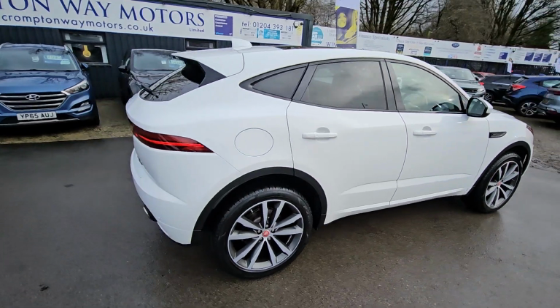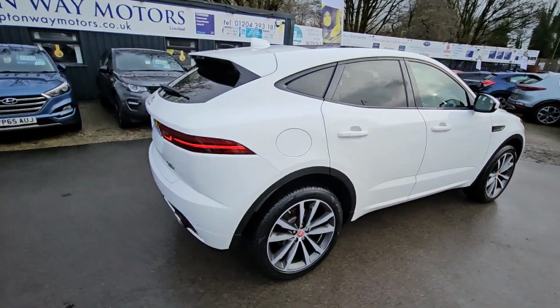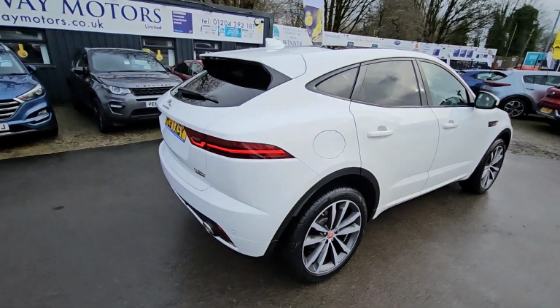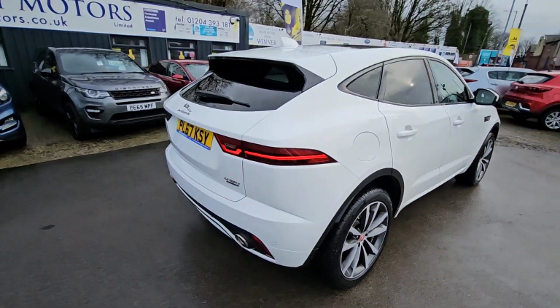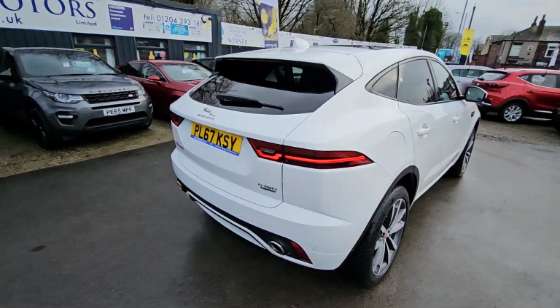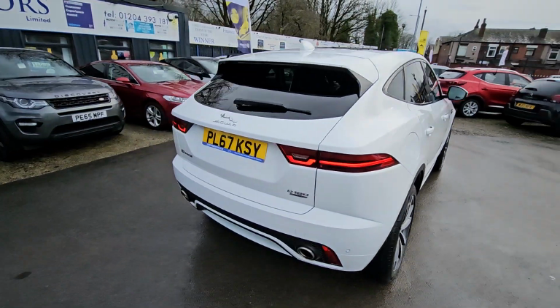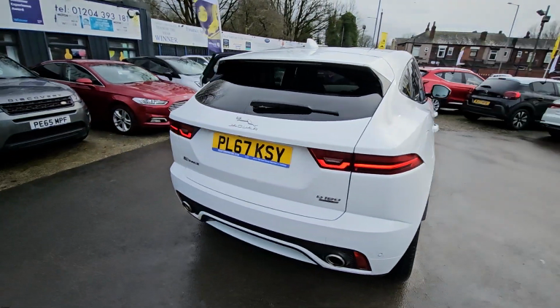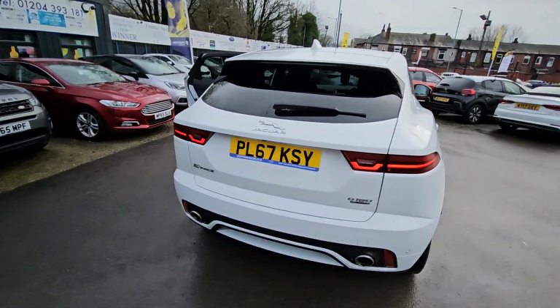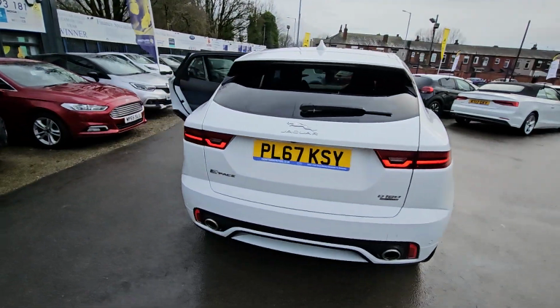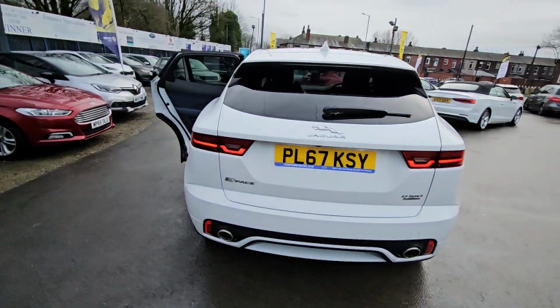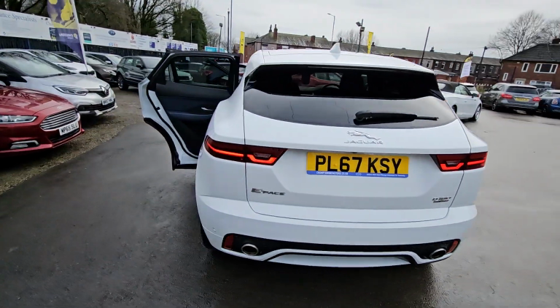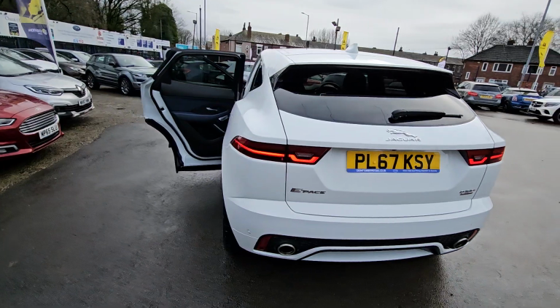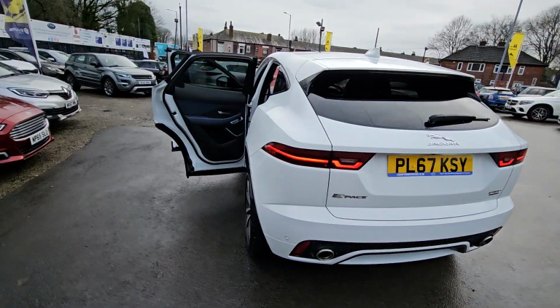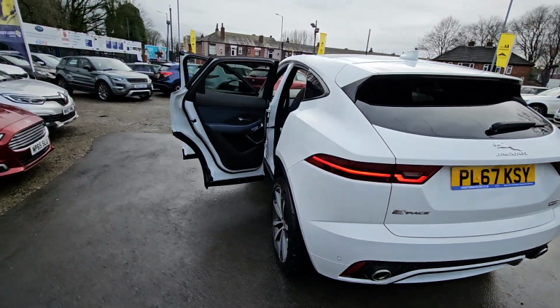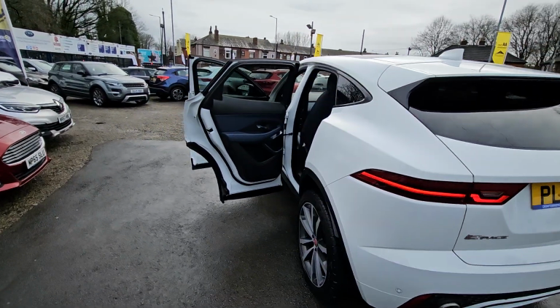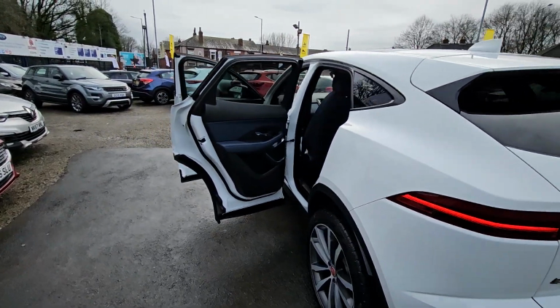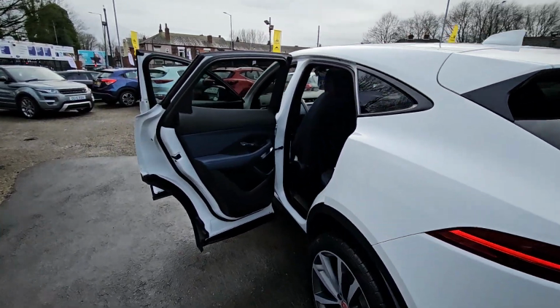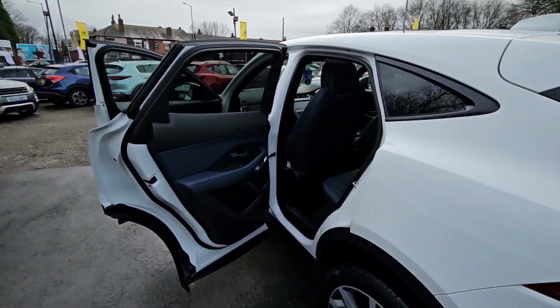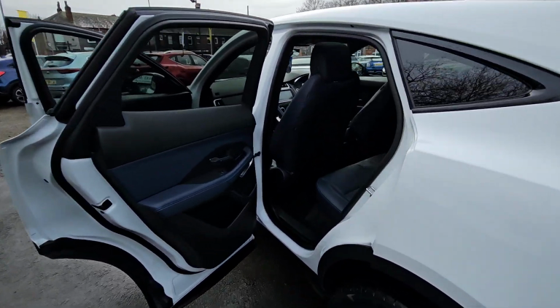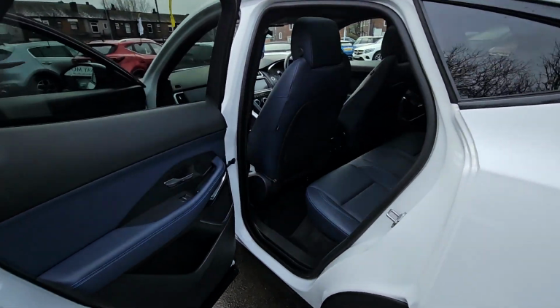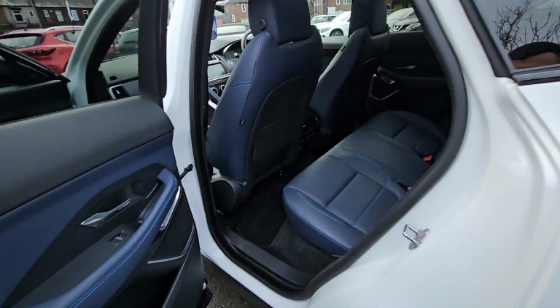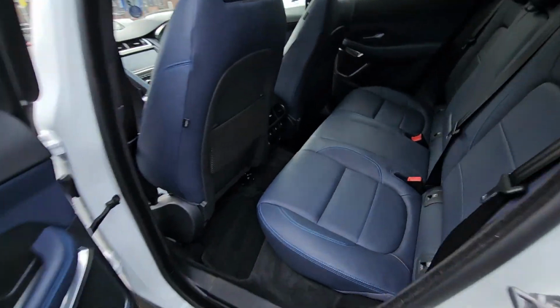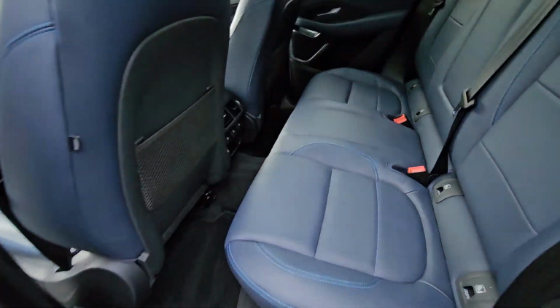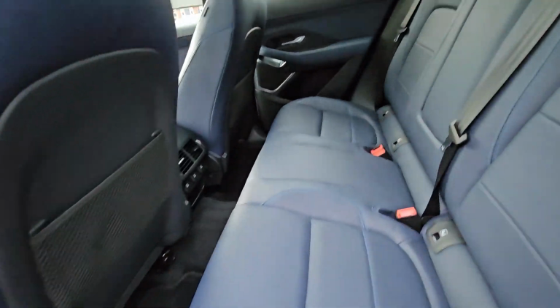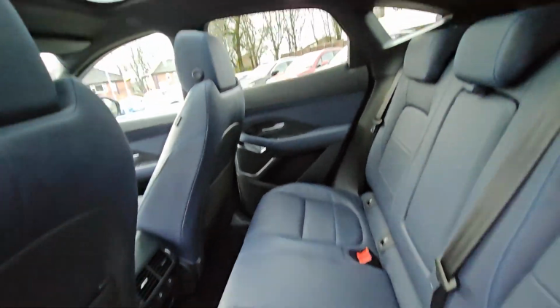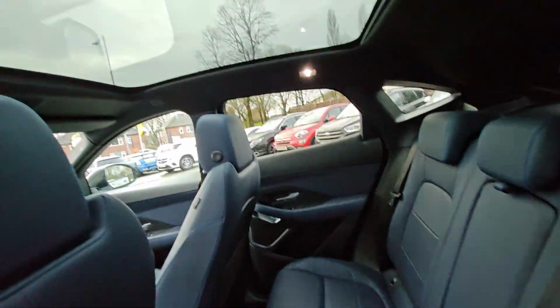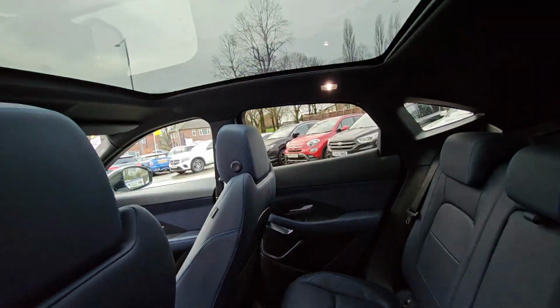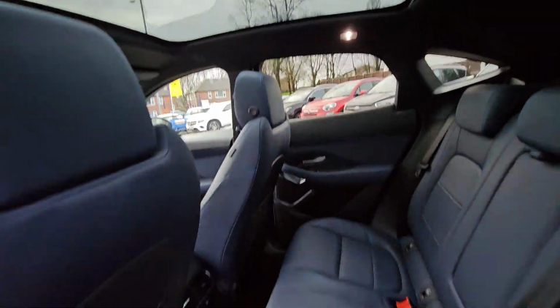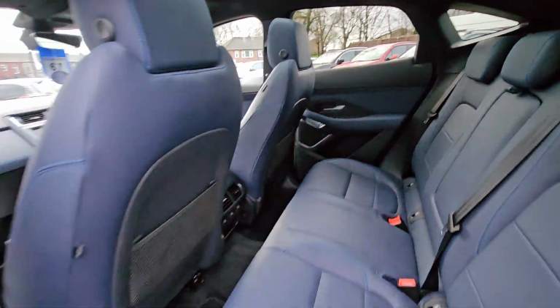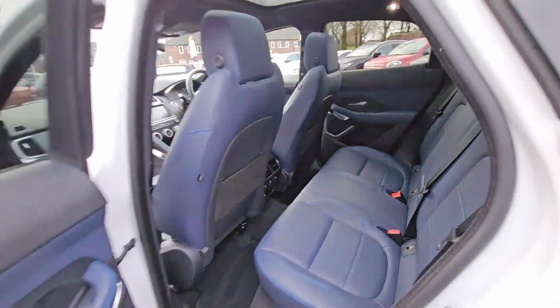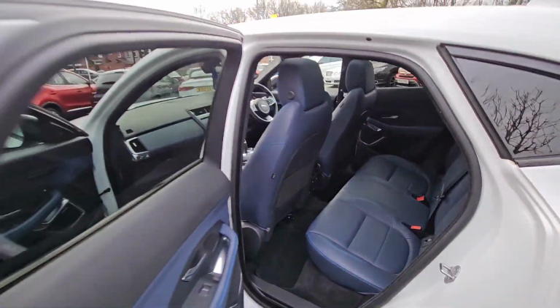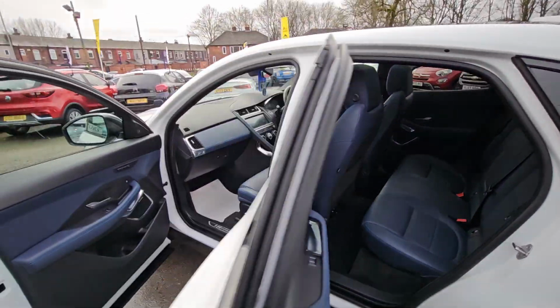Hi everyone, it's Braden at Cromptower Motors, and this is your latest arrival. This is a stunning 2017 67-plate Jaguar E-Pace. This is the HSE Dynamic model, which comes with features such as a full leather interior with heated front seats,